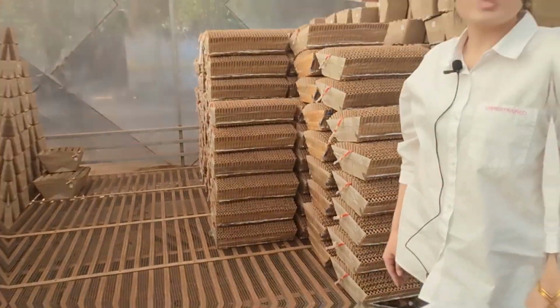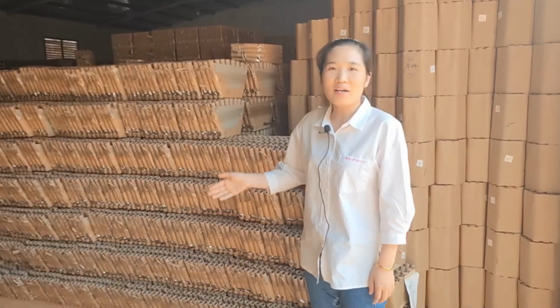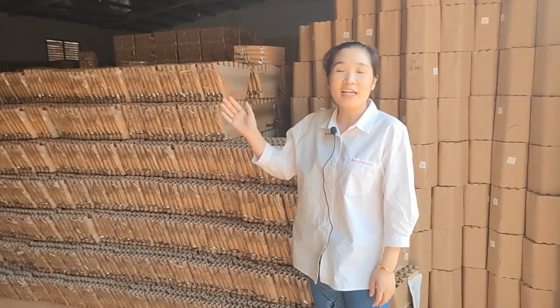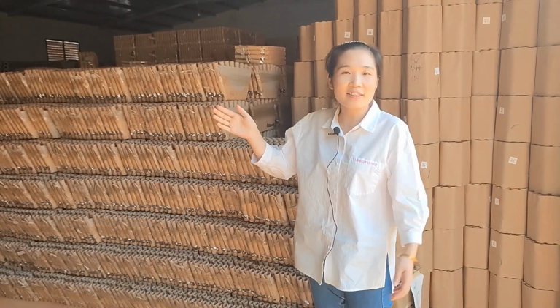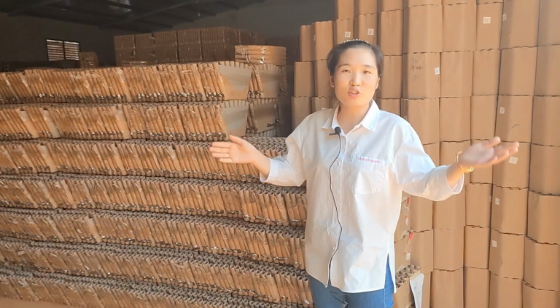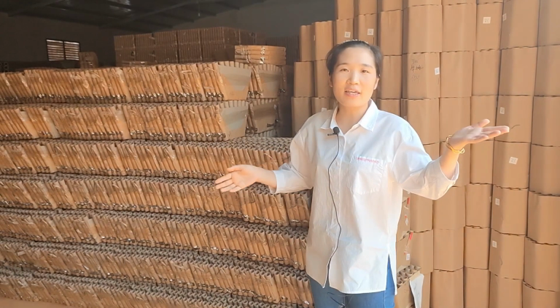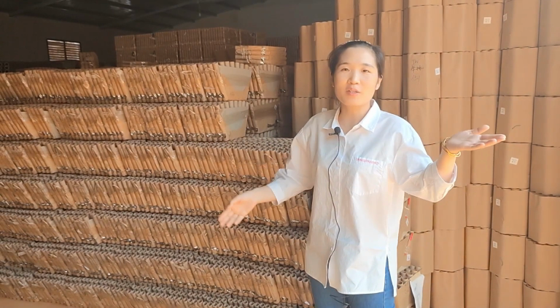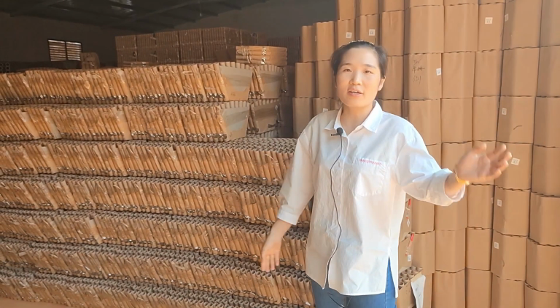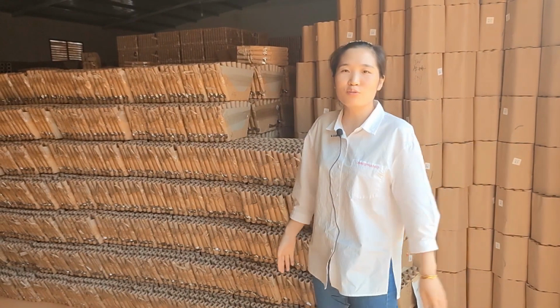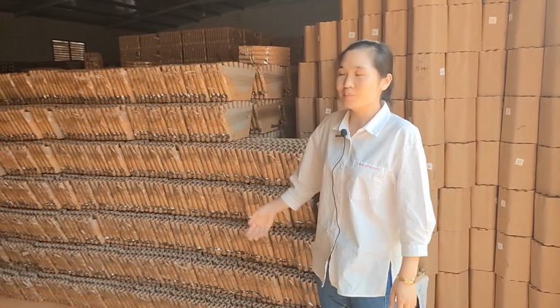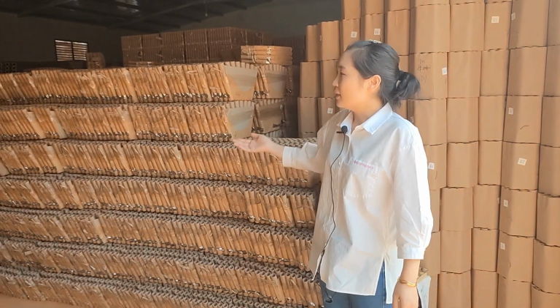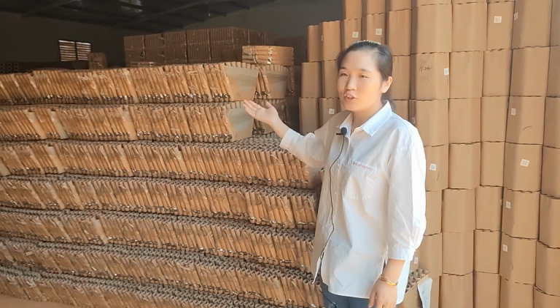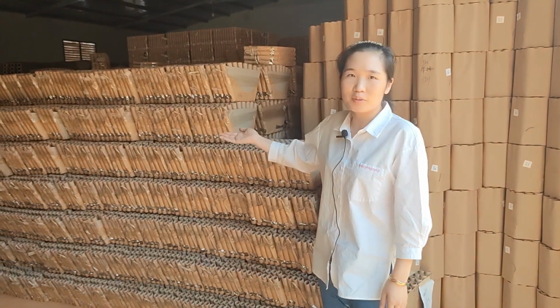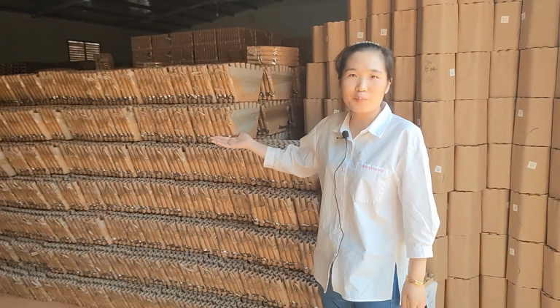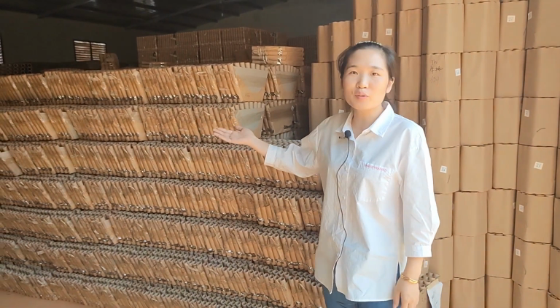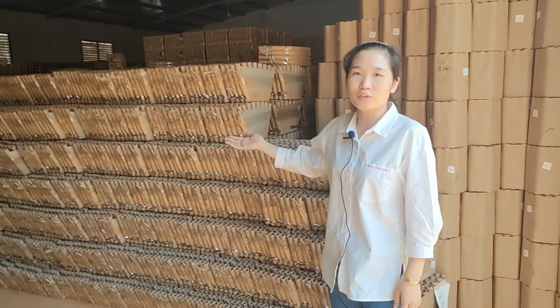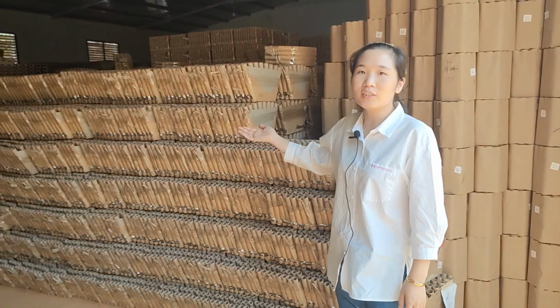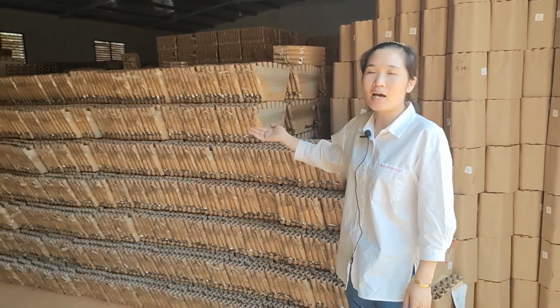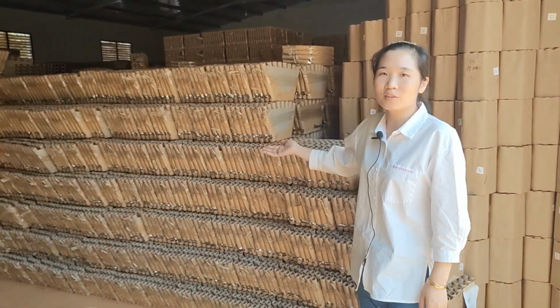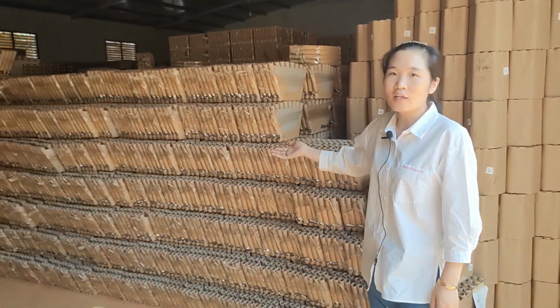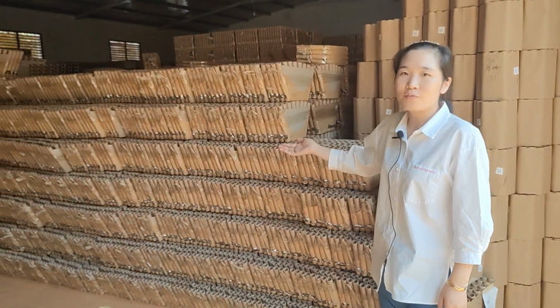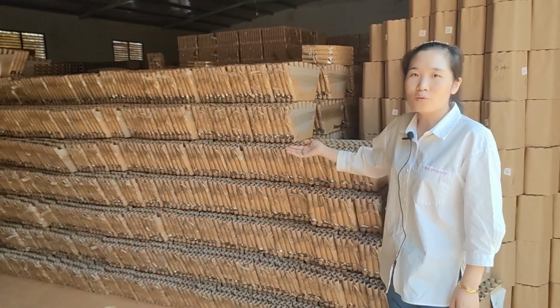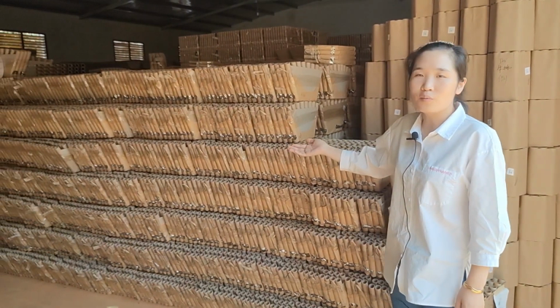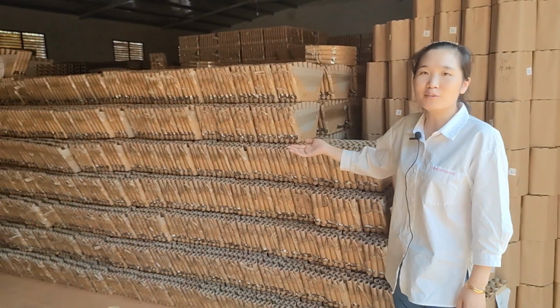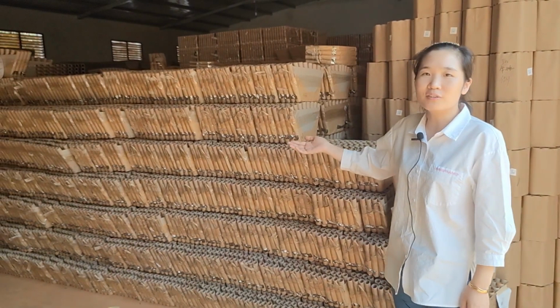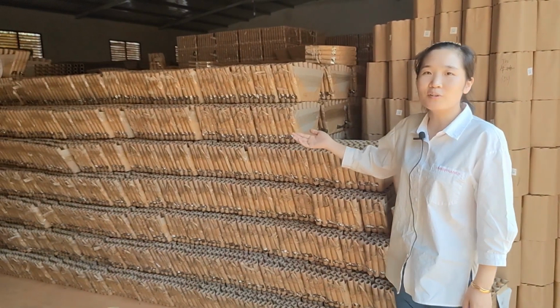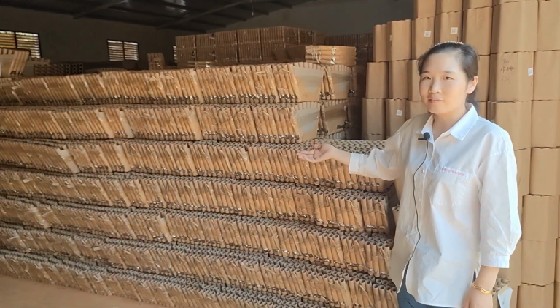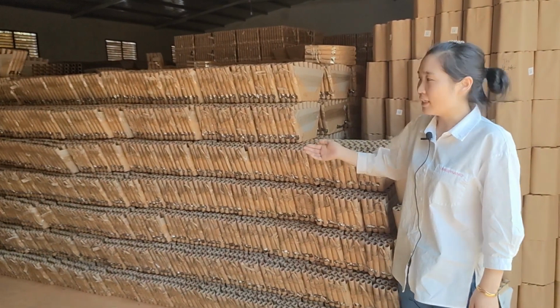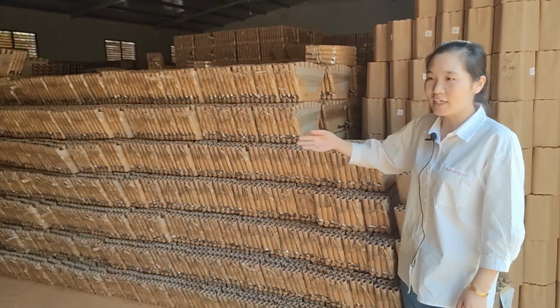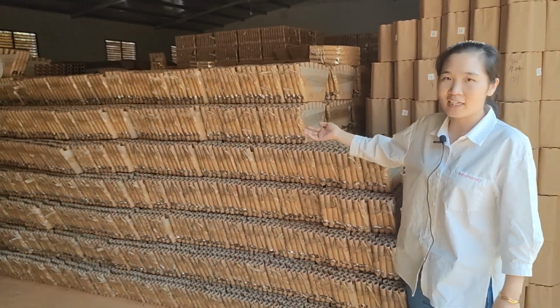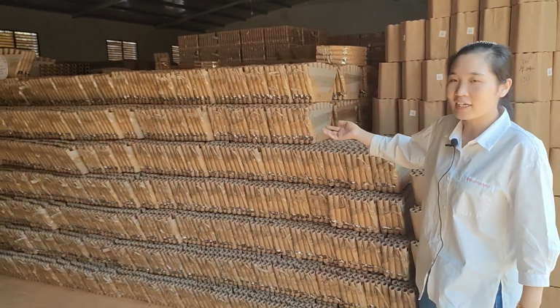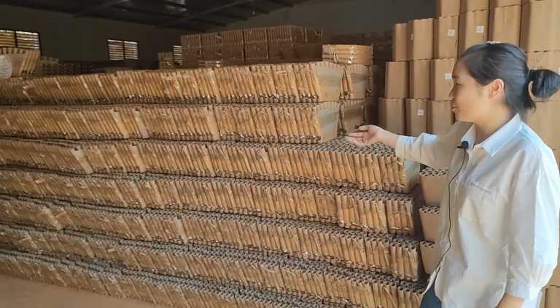After 10 days drying in the drying room, these tubes will be moved to this area for powder loading. Let's check them.